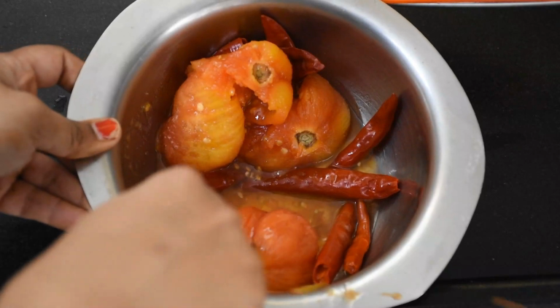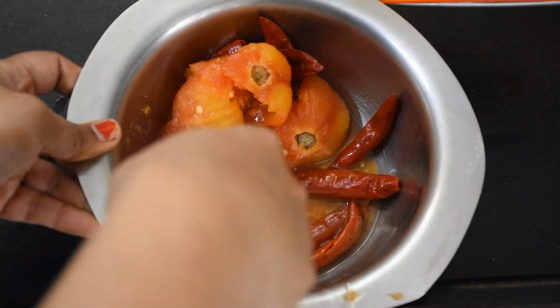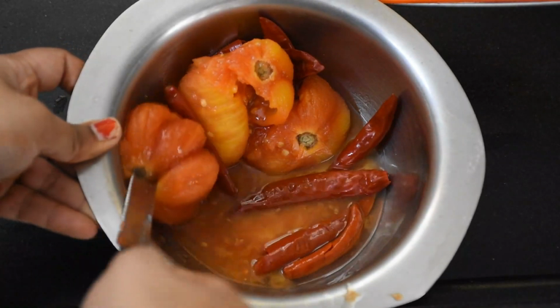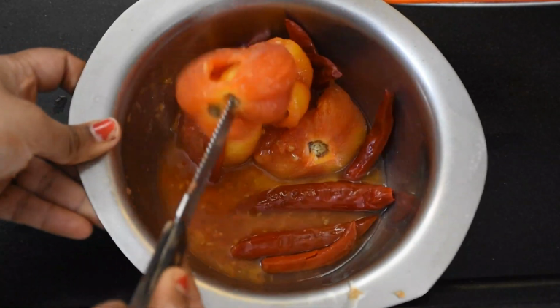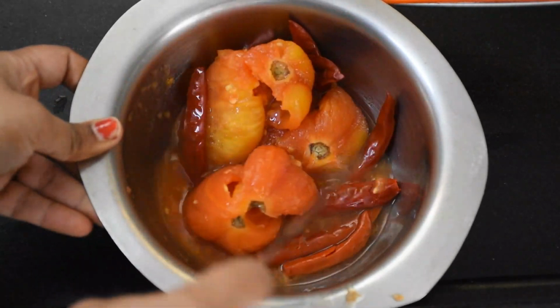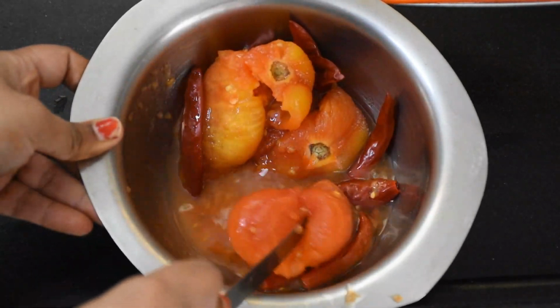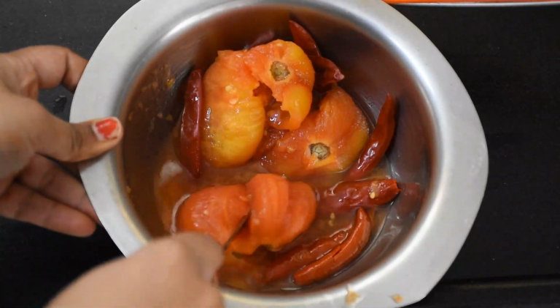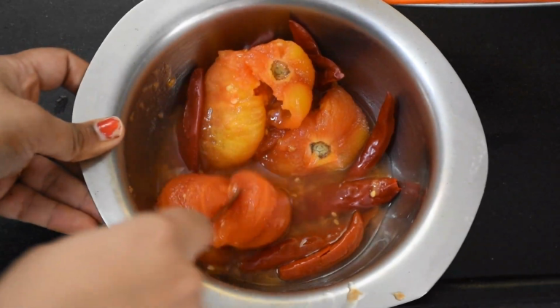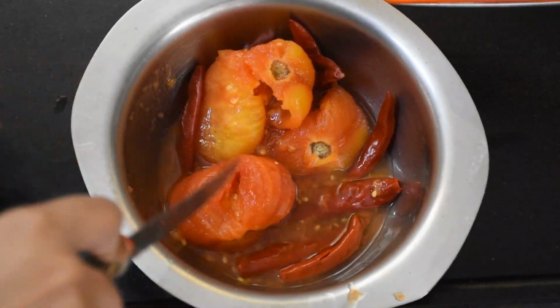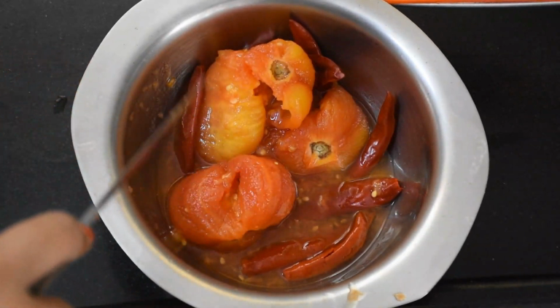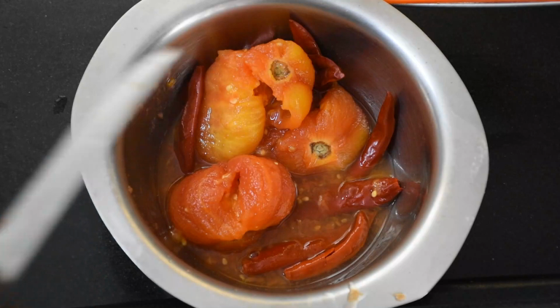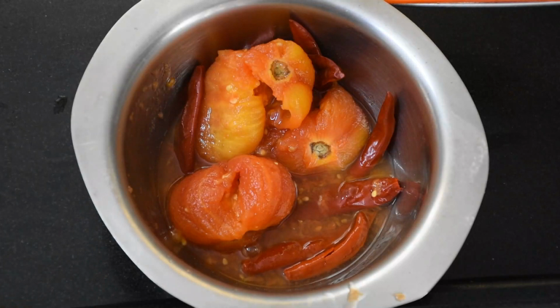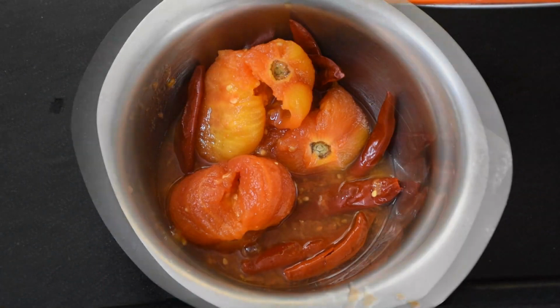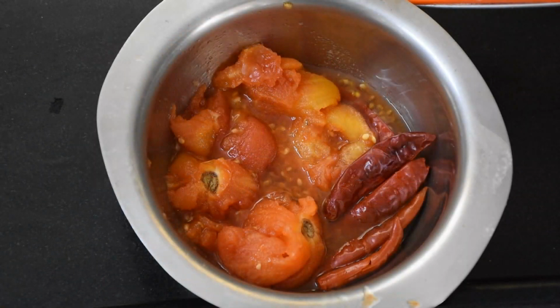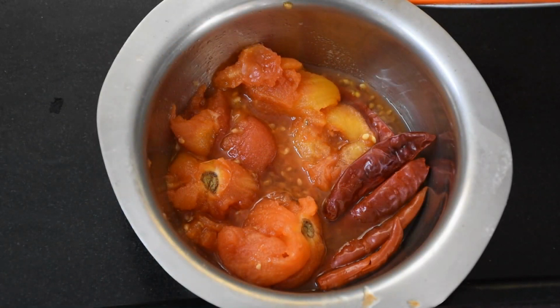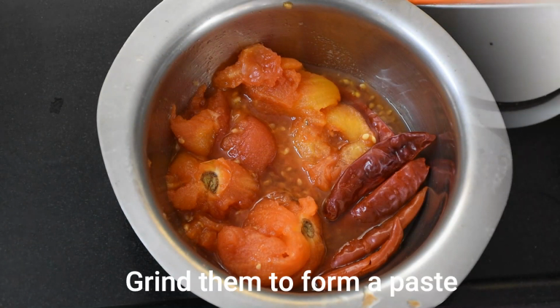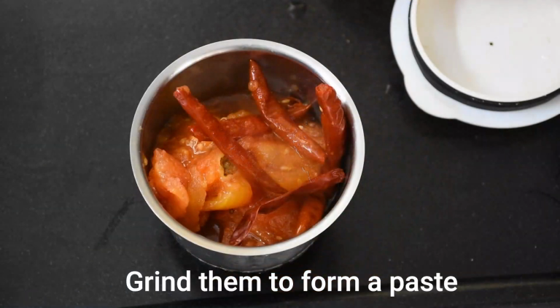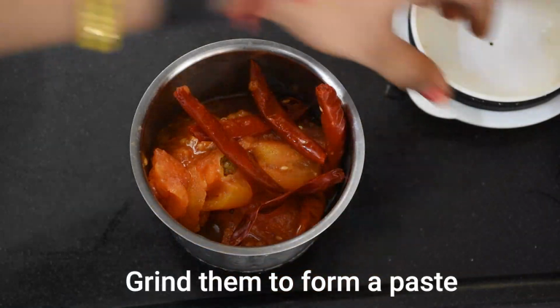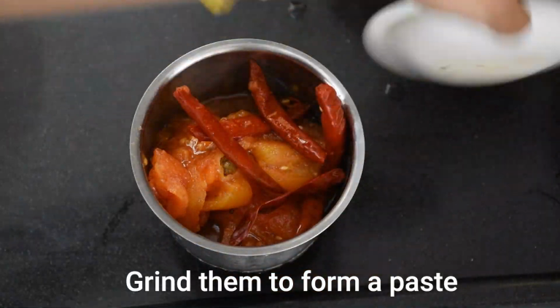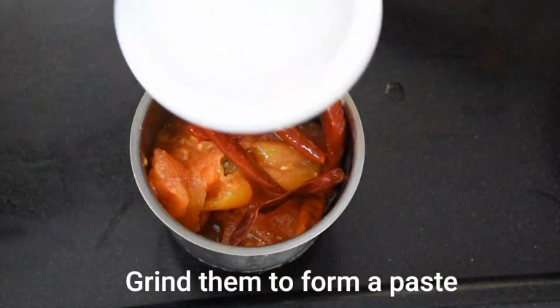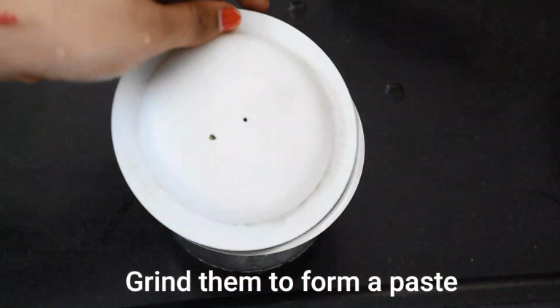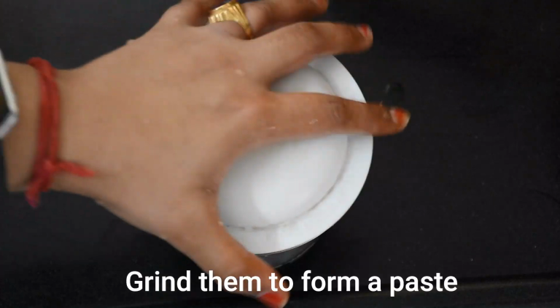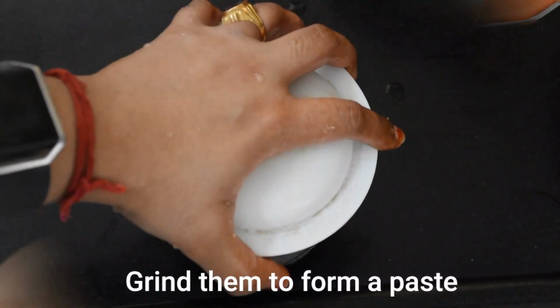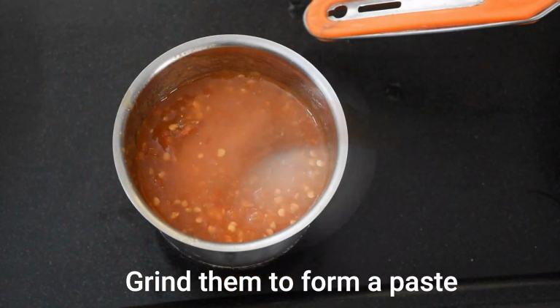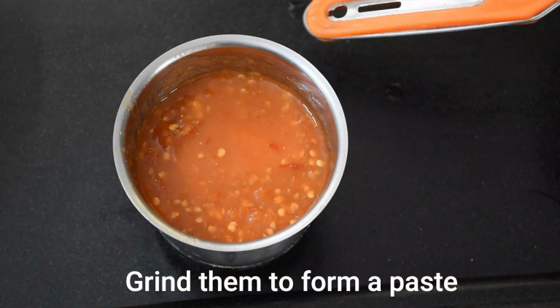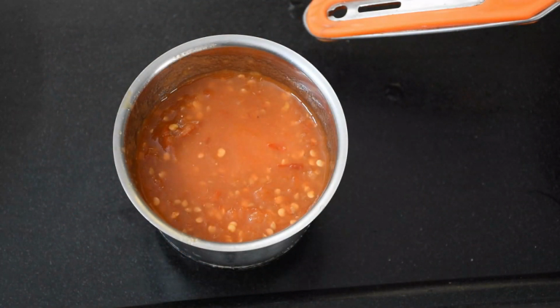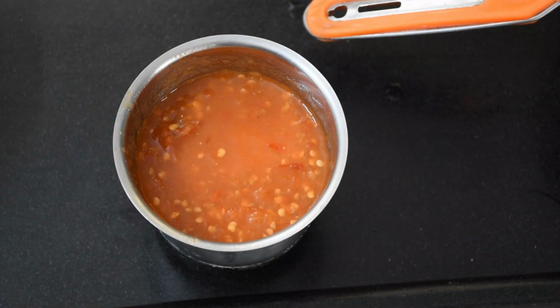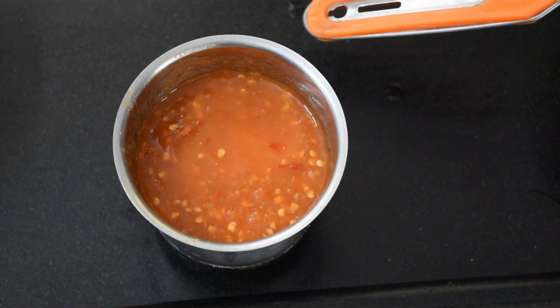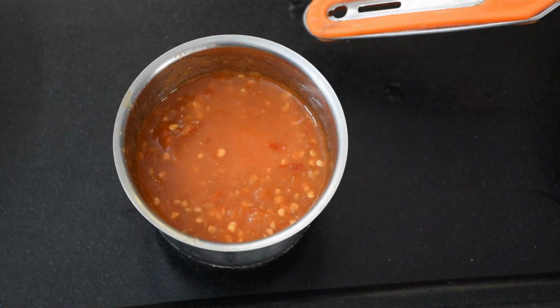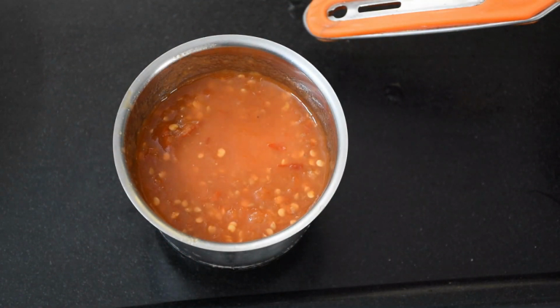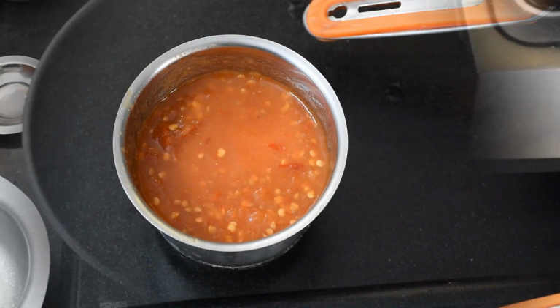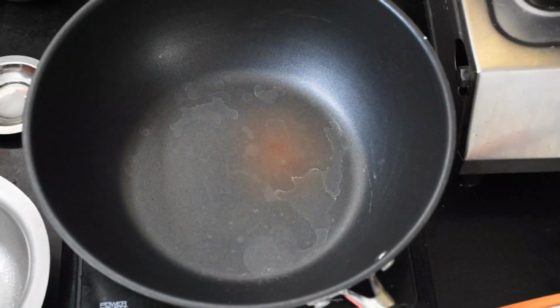If your tomato is very ripe or your red chili is very red, then the recipe will turn out a more dark red color. But if not, the orange color will also look good.